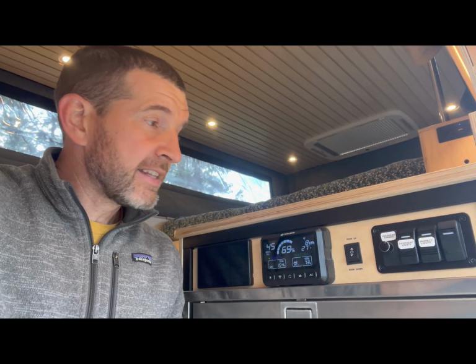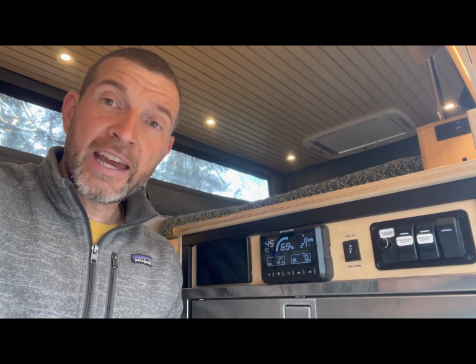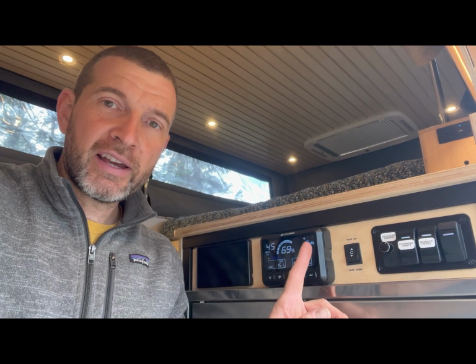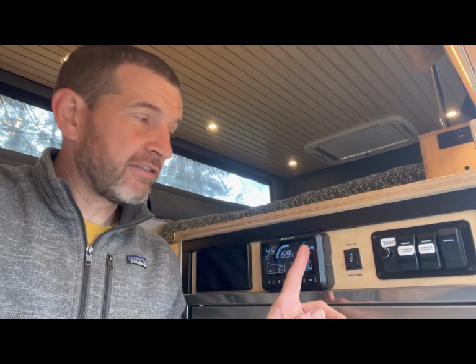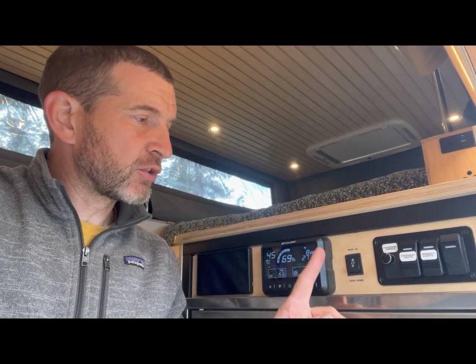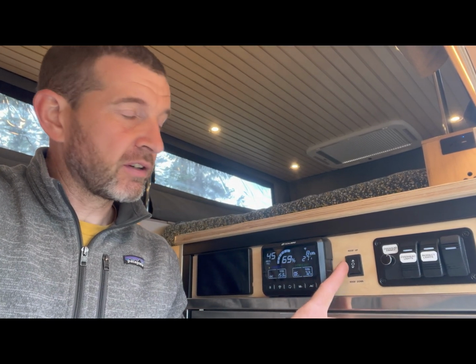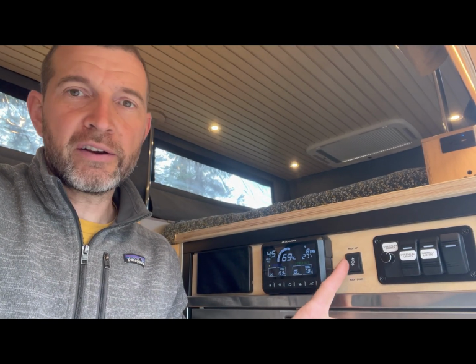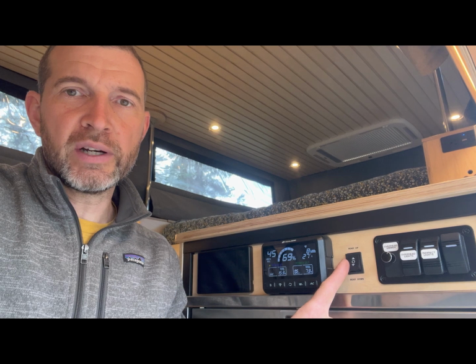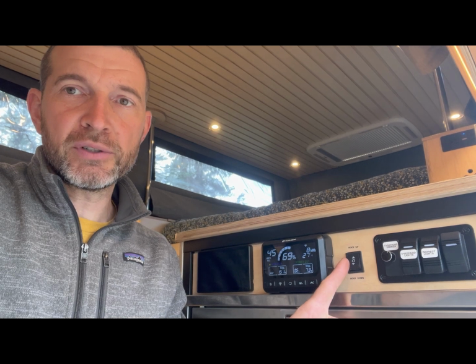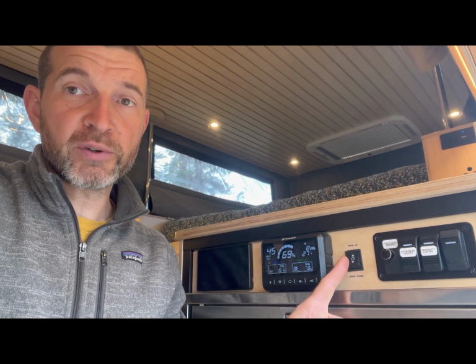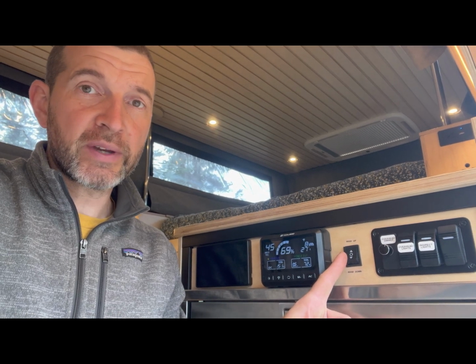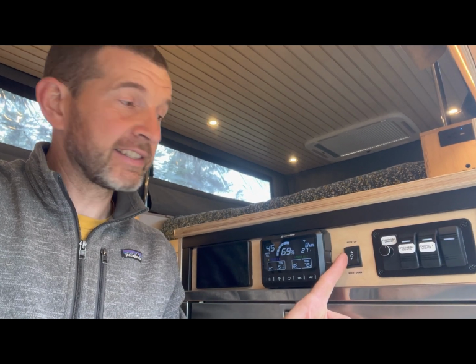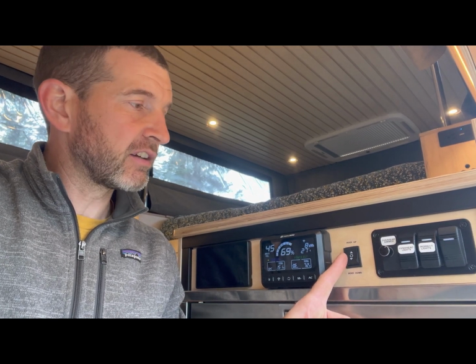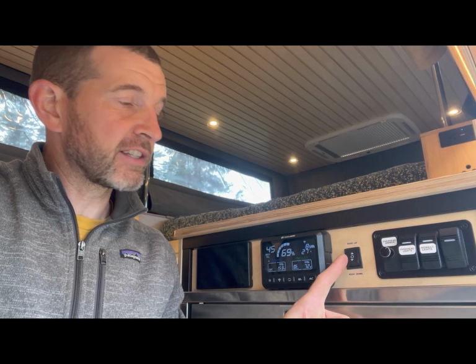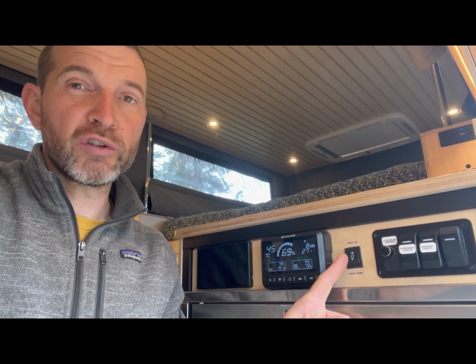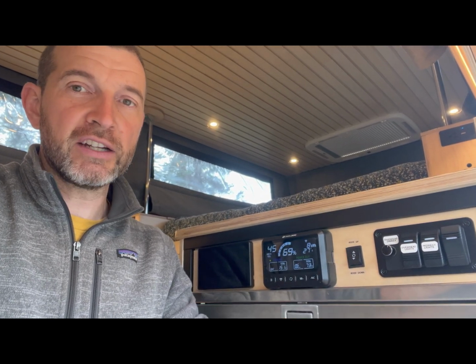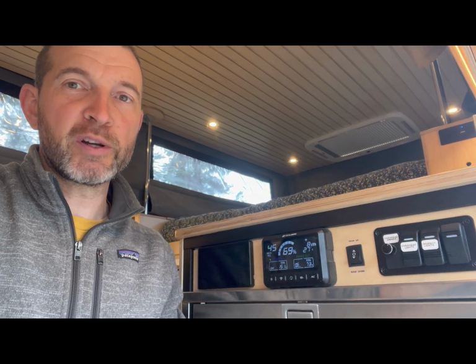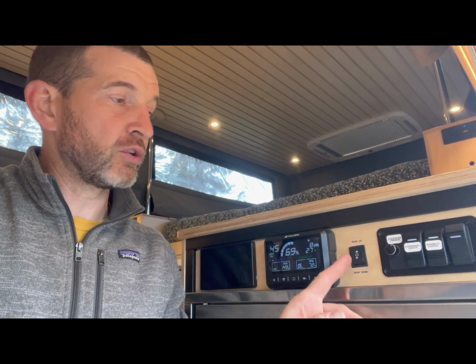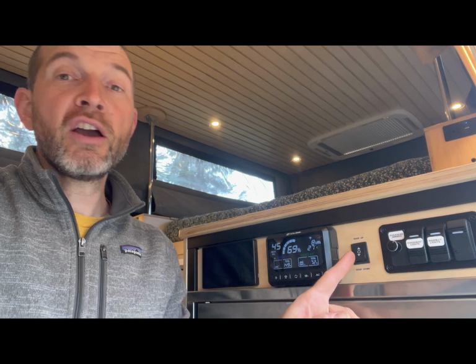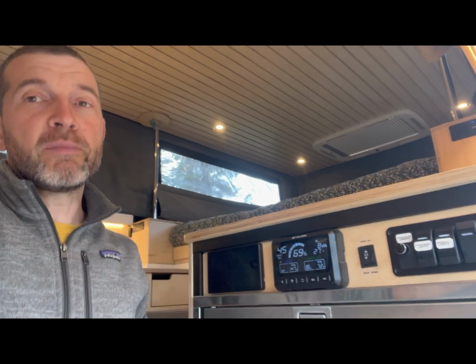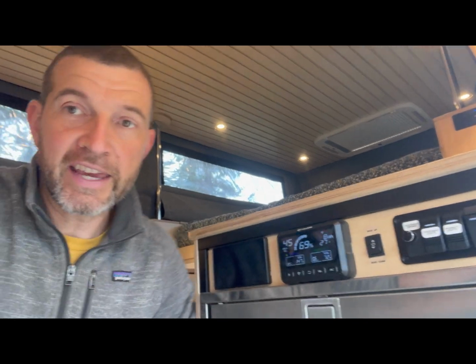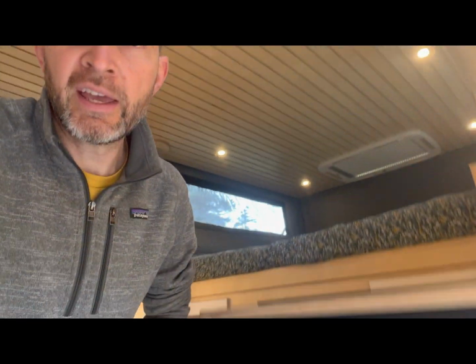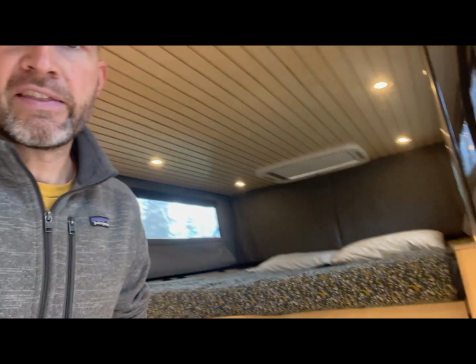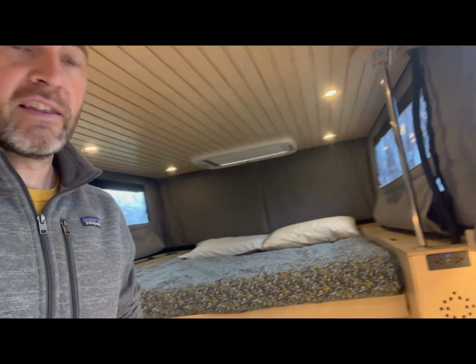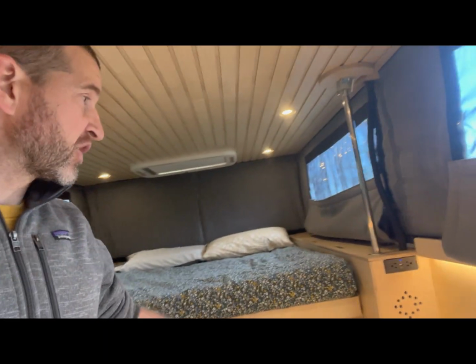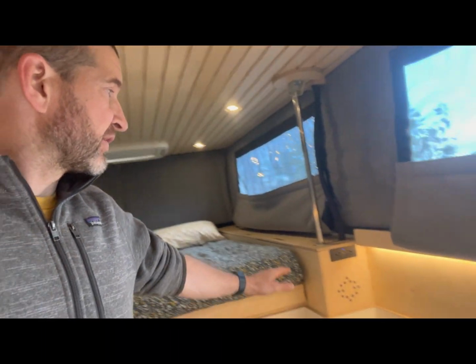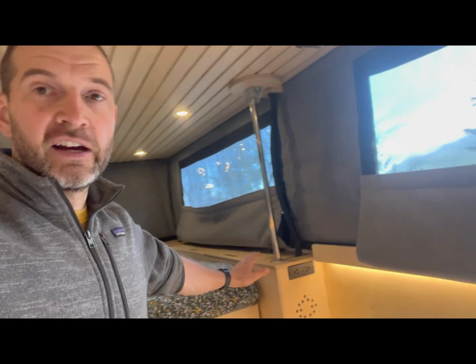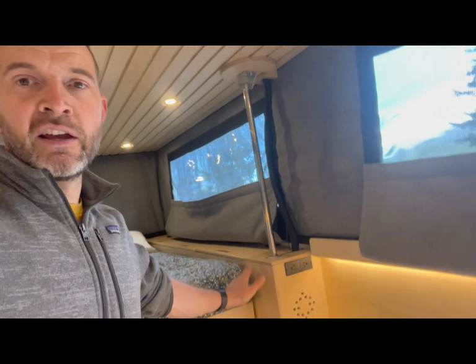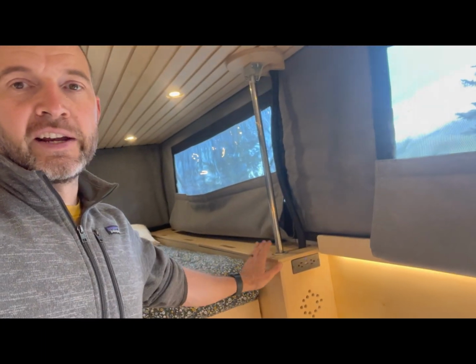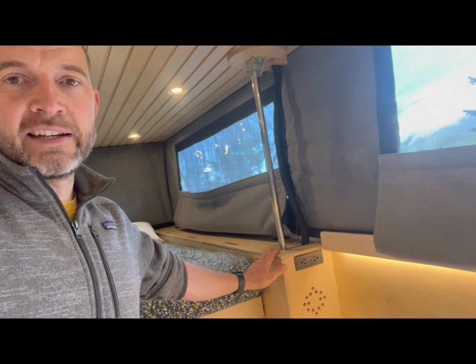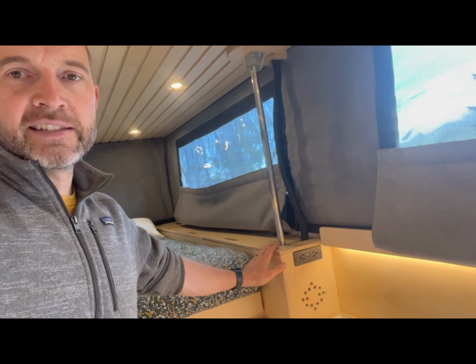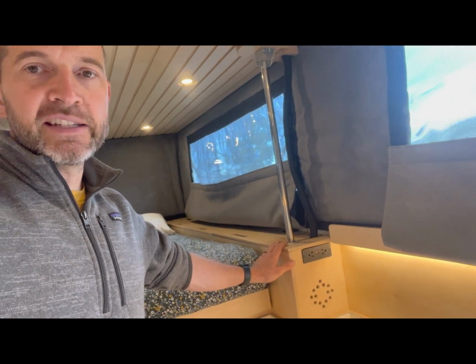Inside the camper, I have the controller wired to a simple switch right here, so I can easily raise and lower the roof just by reaching in the door, or from inside the camper. The actuators are inside these cabinets here.